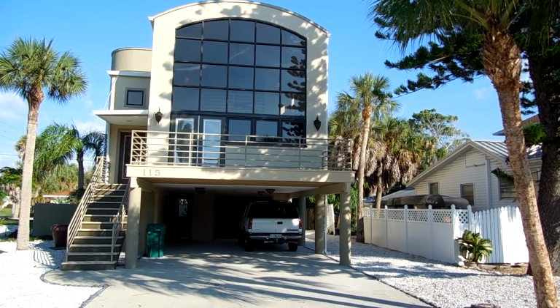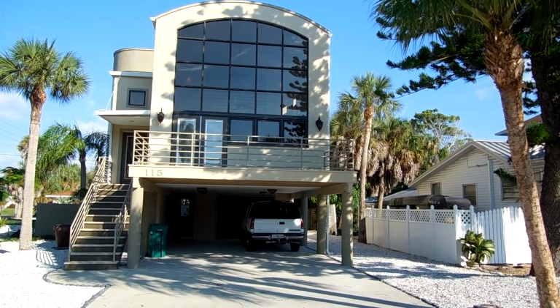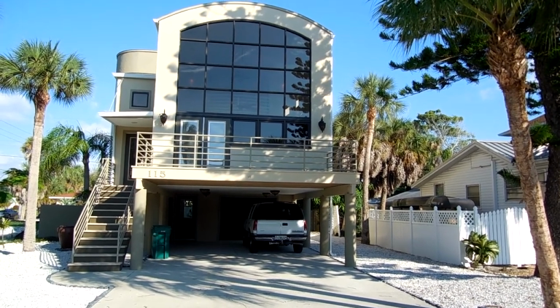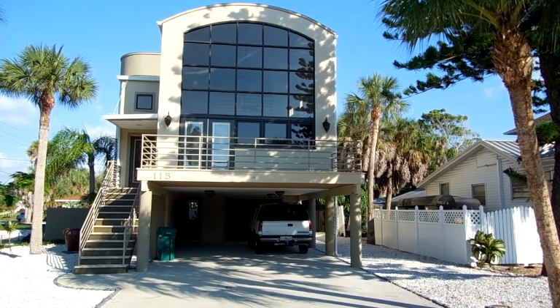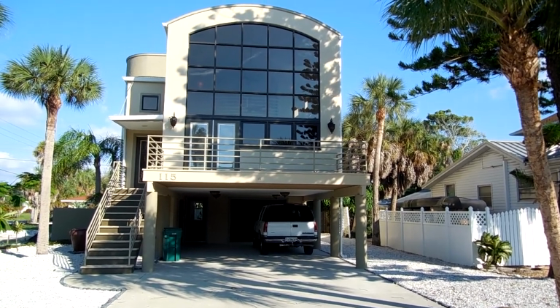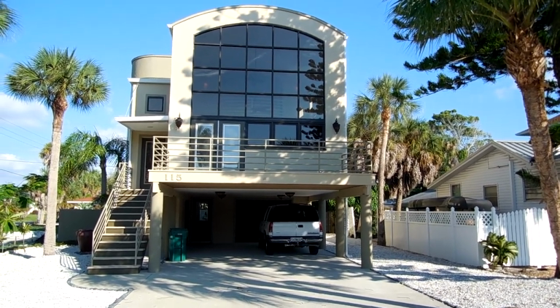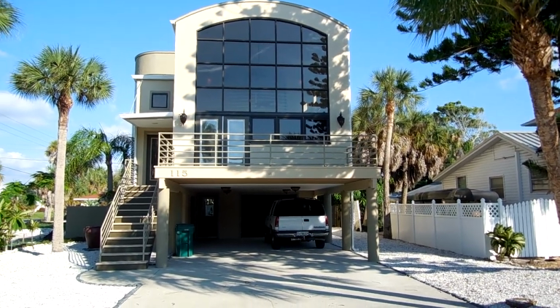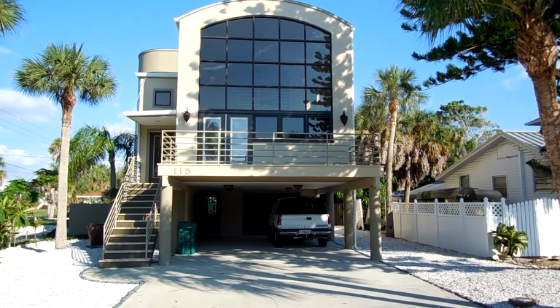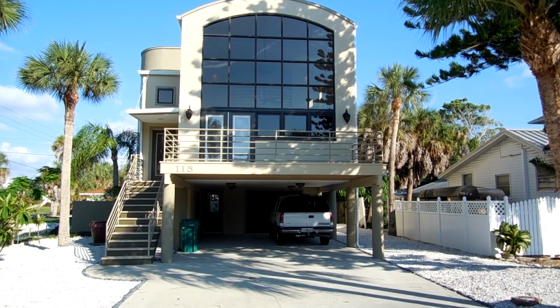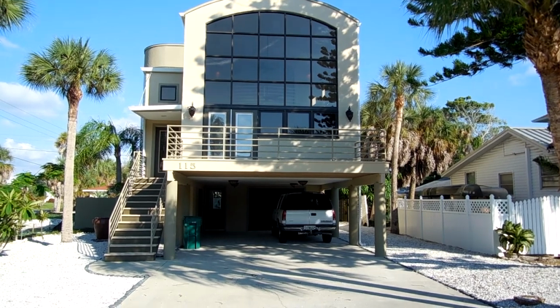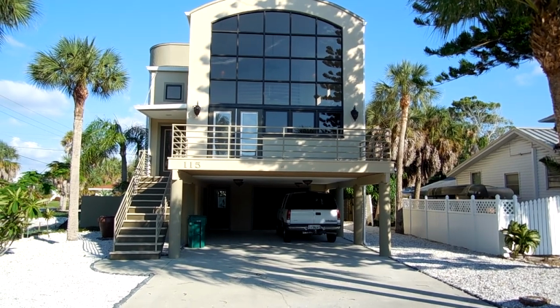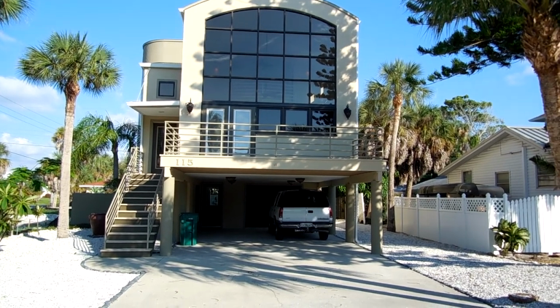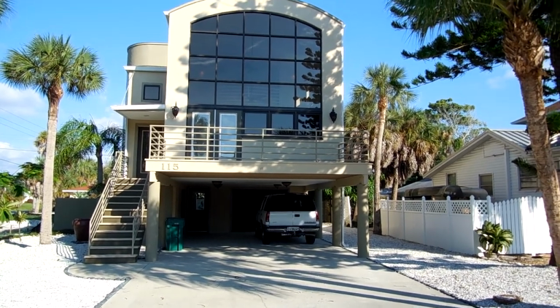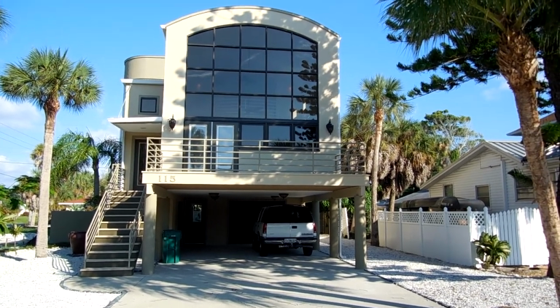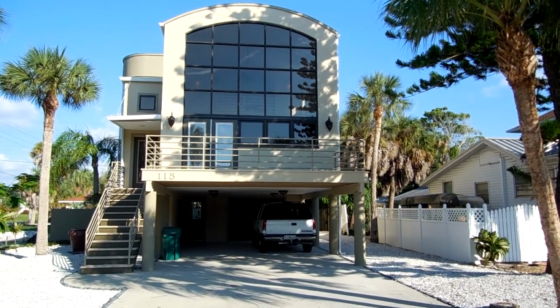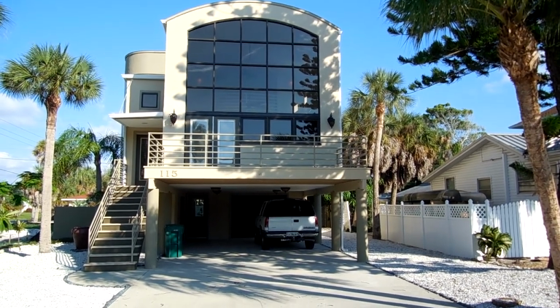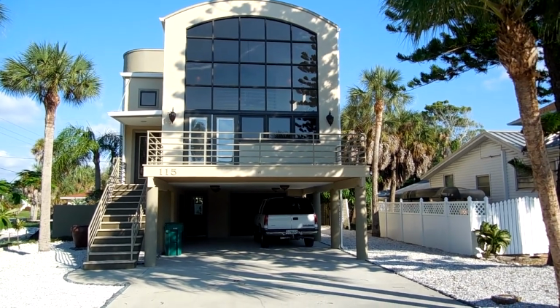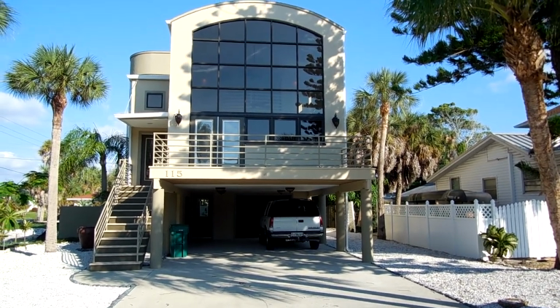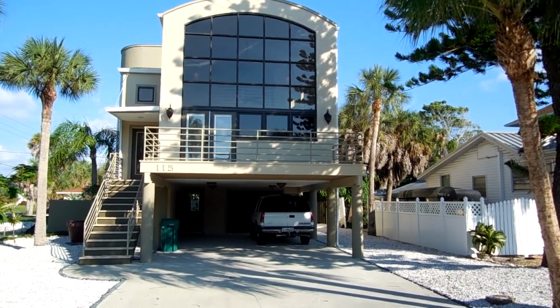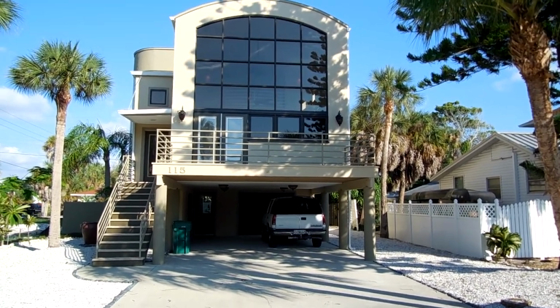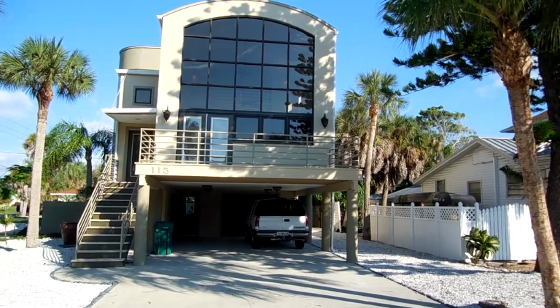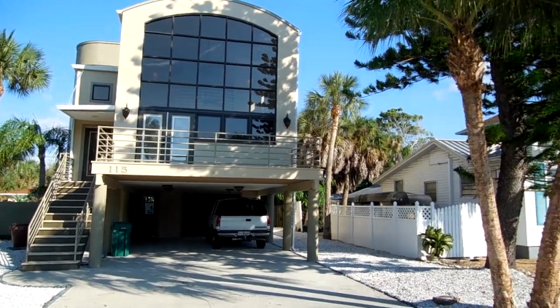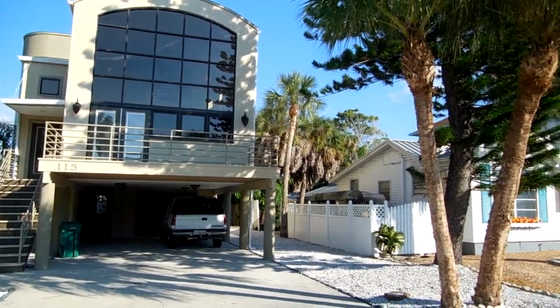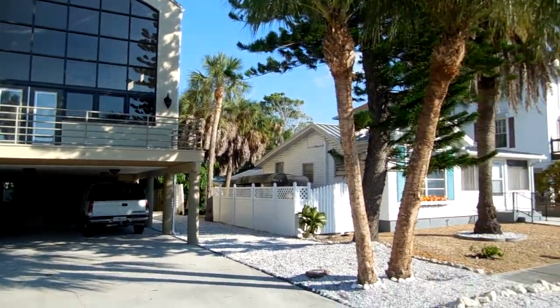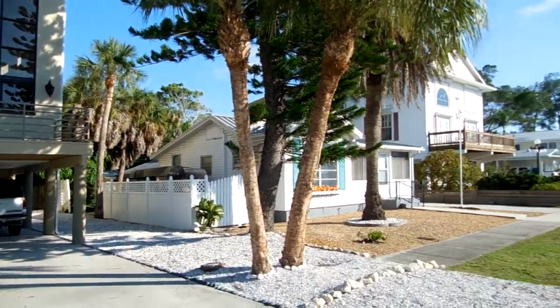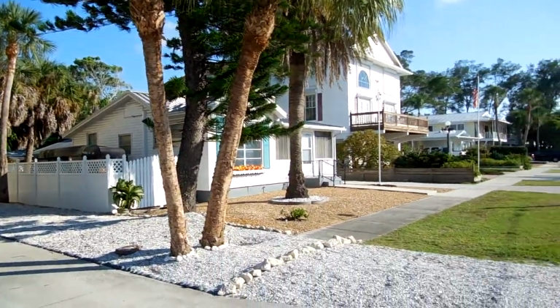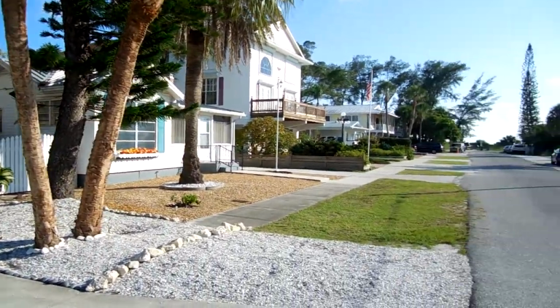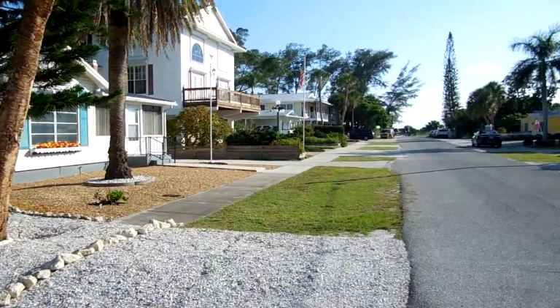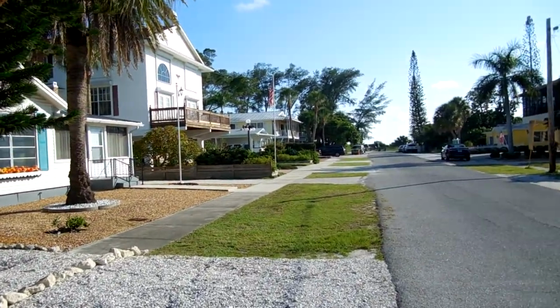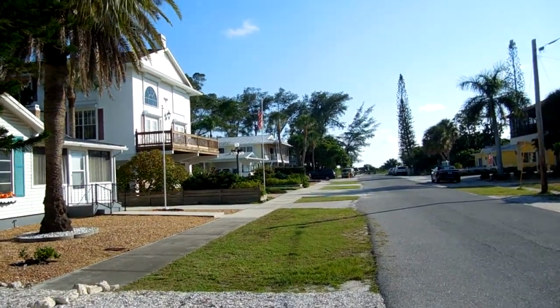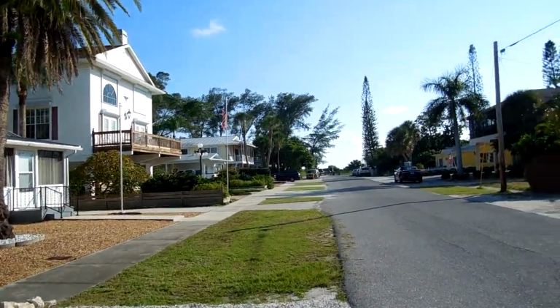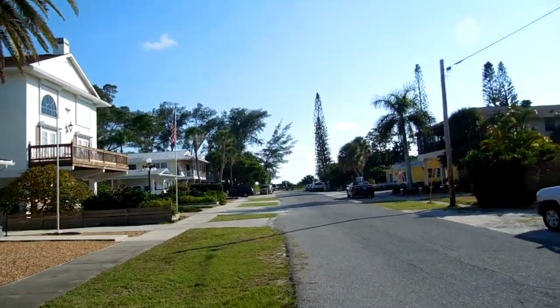Hi, this is John Butigerds of the Sarasota Suncoast team and sarasotasuncoasthomes.com. I'm out at 115 Willow Avenue on Anna Maria Island. I'm going to show you how close this home is to the Gulf of Mexico.